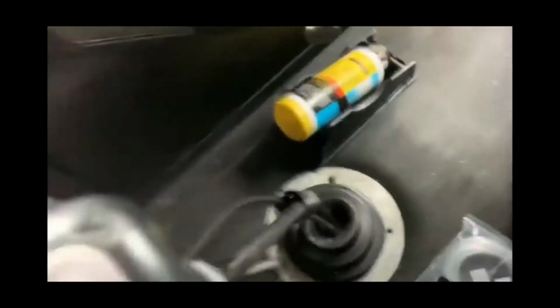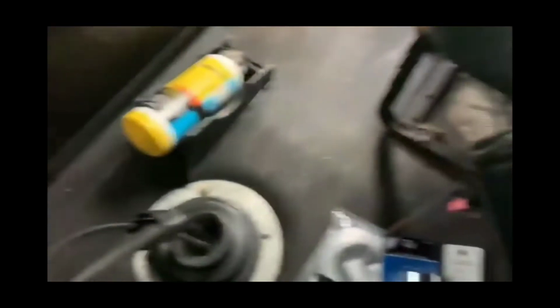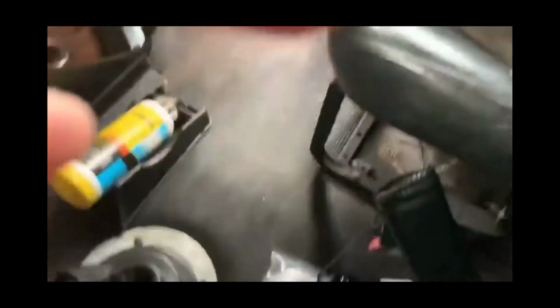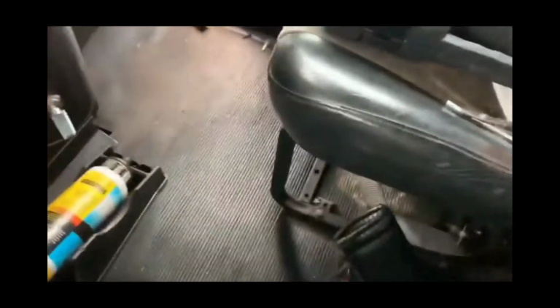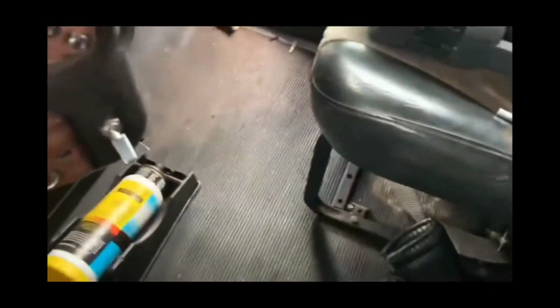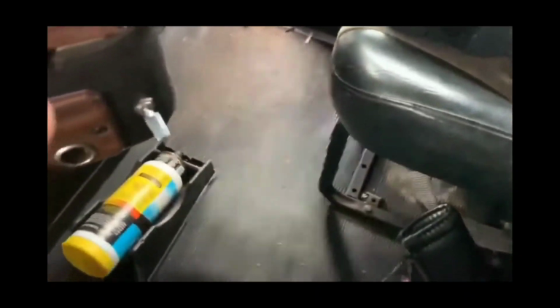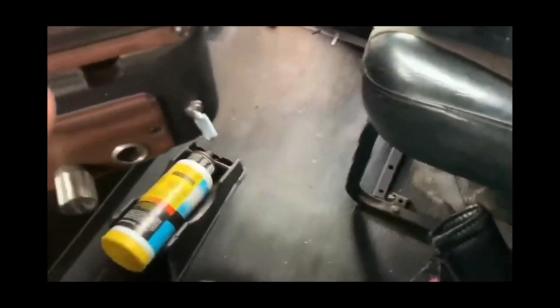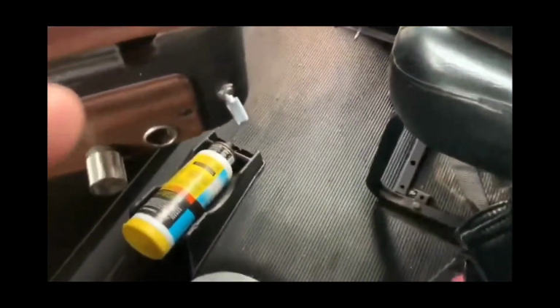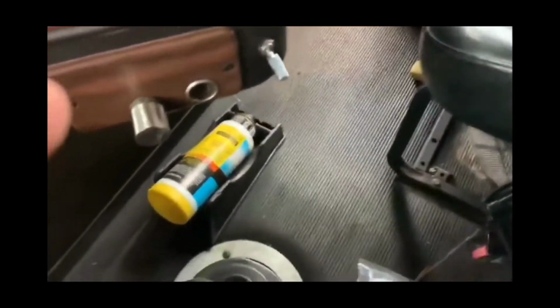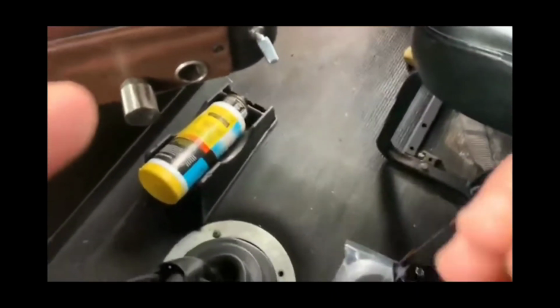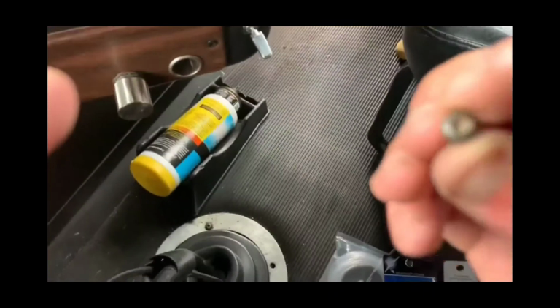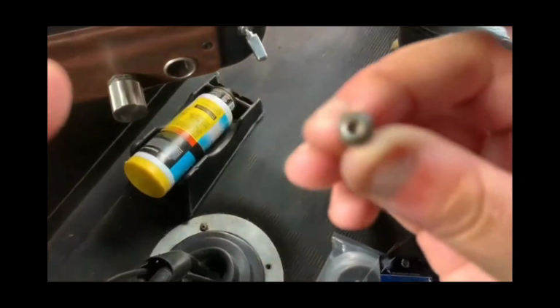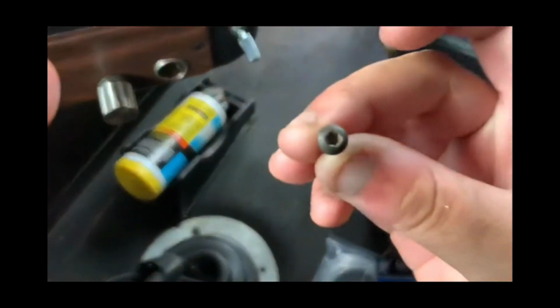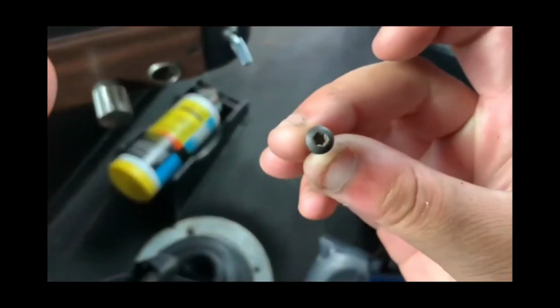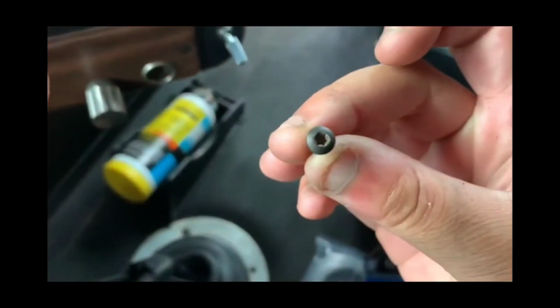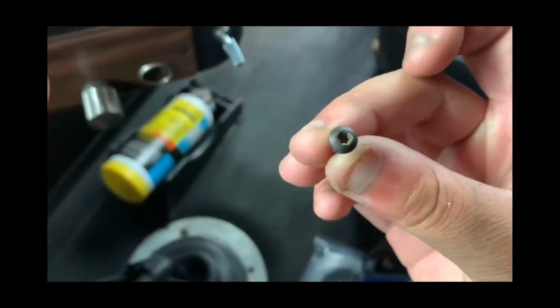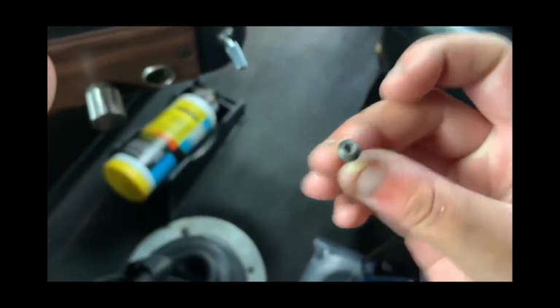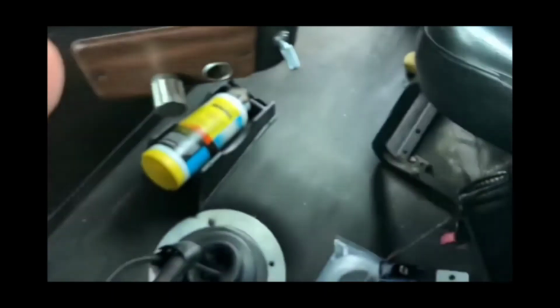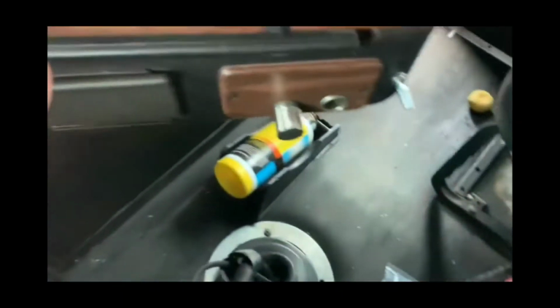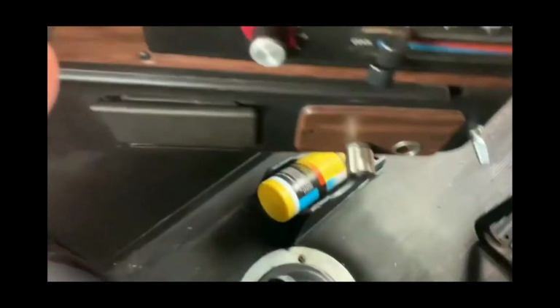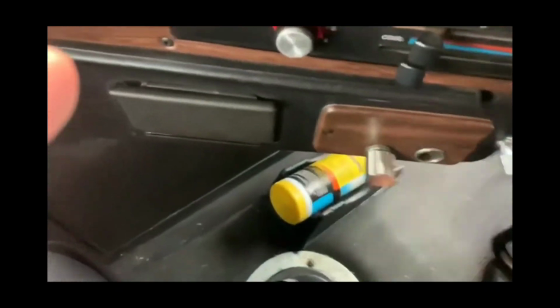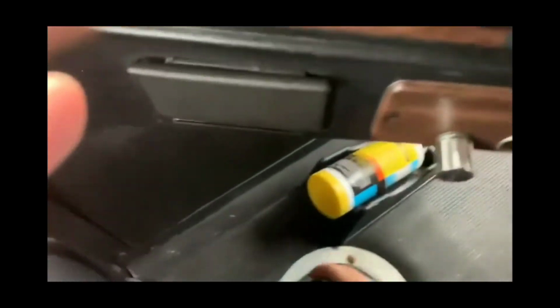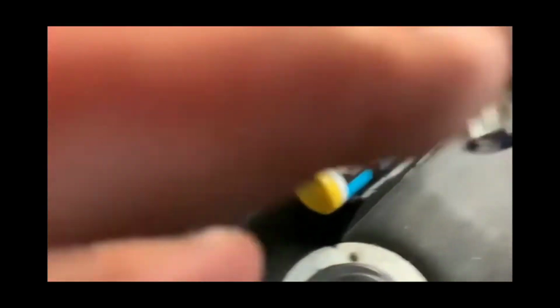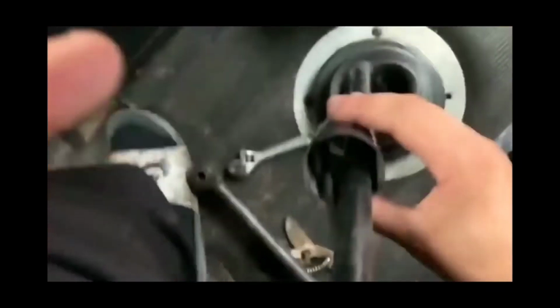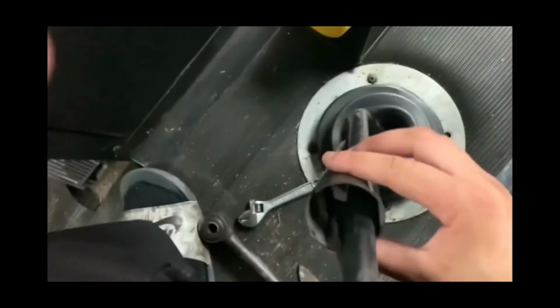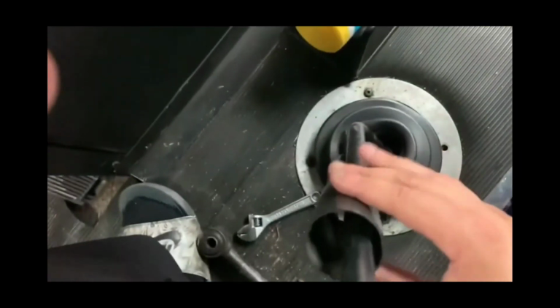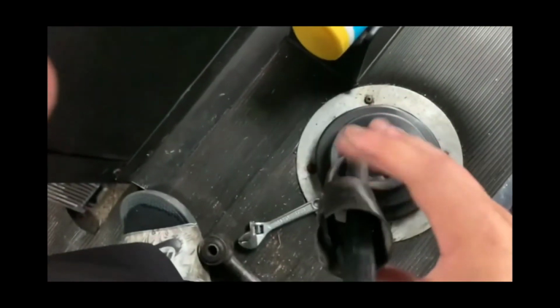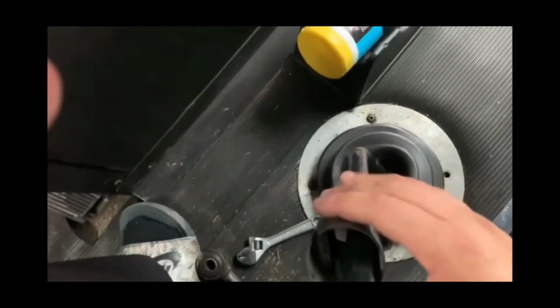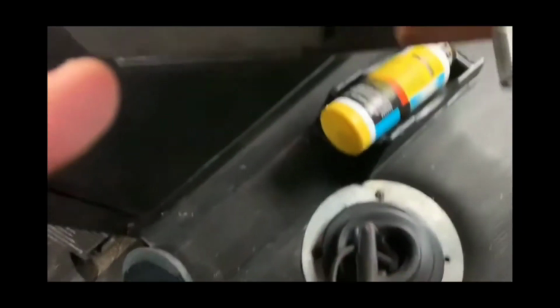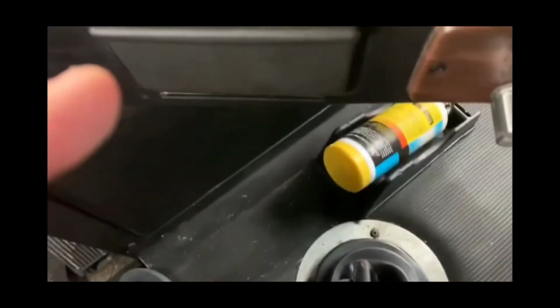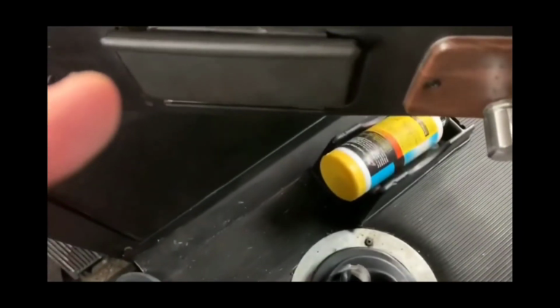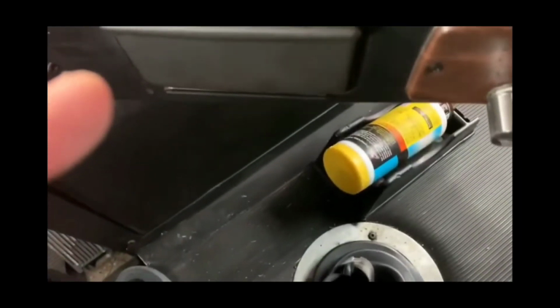And there'll be two nuts — look like this — on the front and the back of your thing right here. Slide that down.